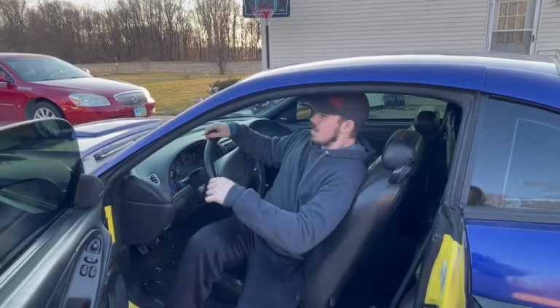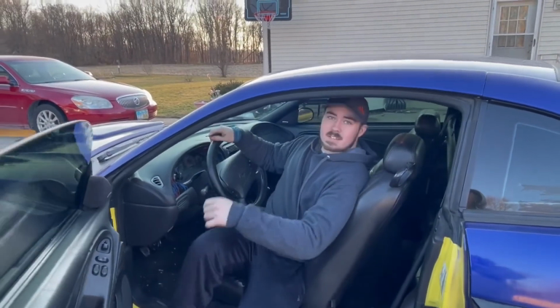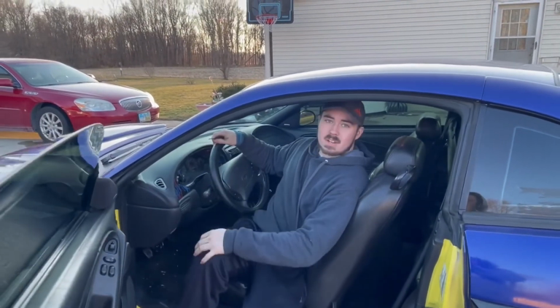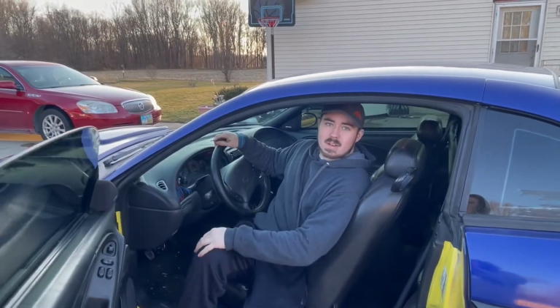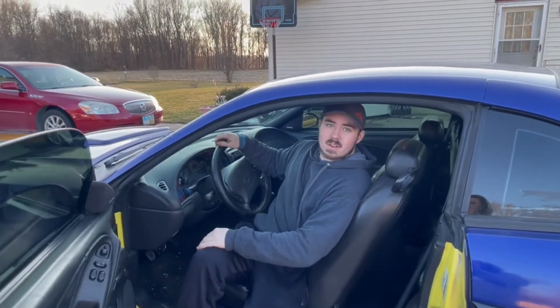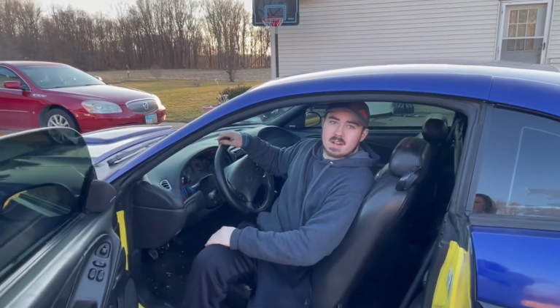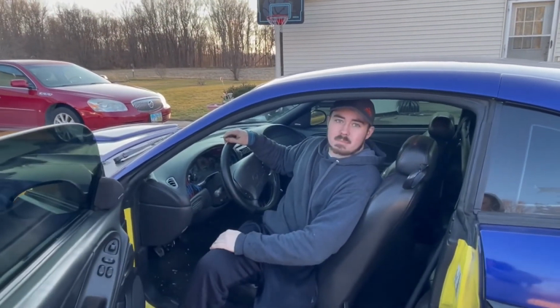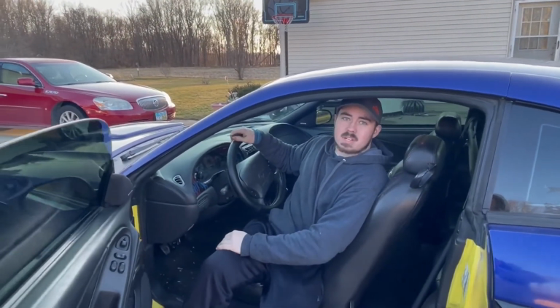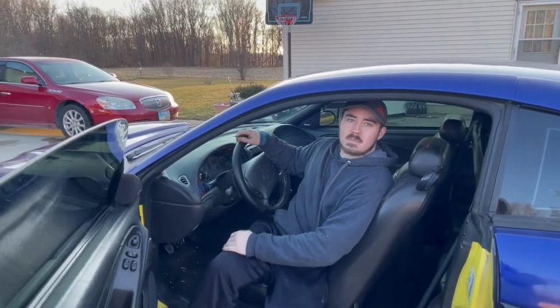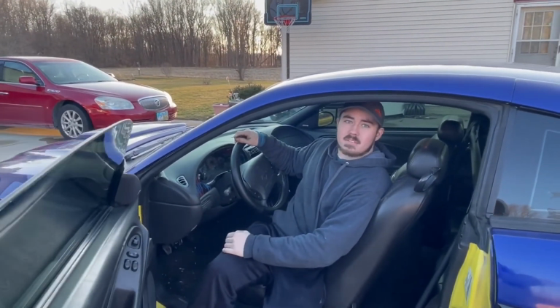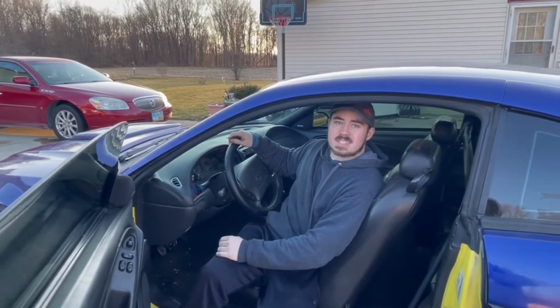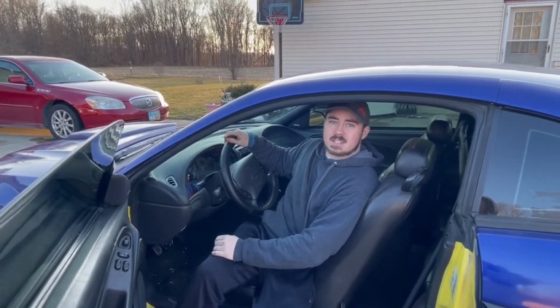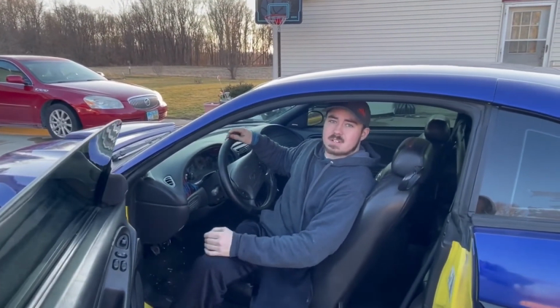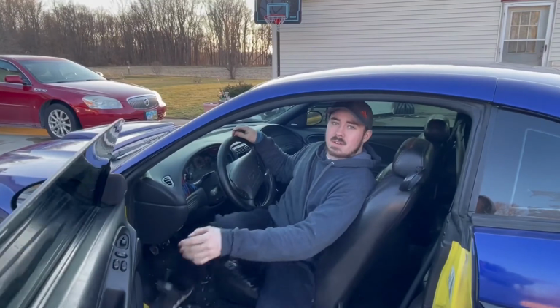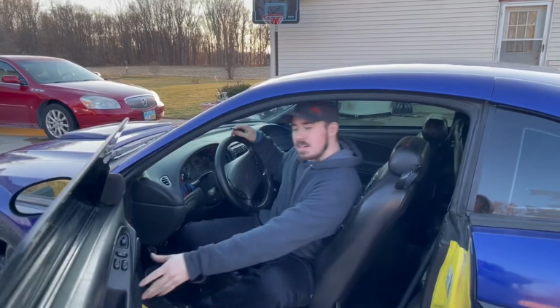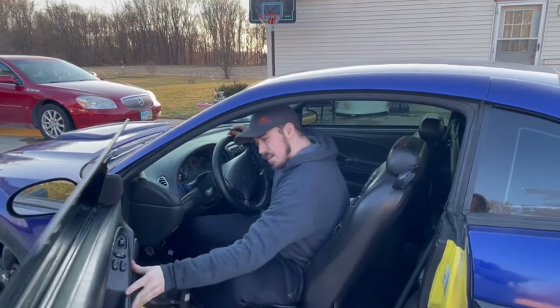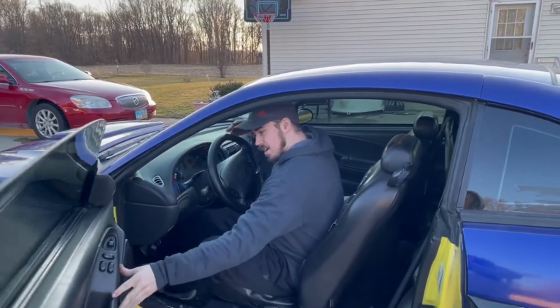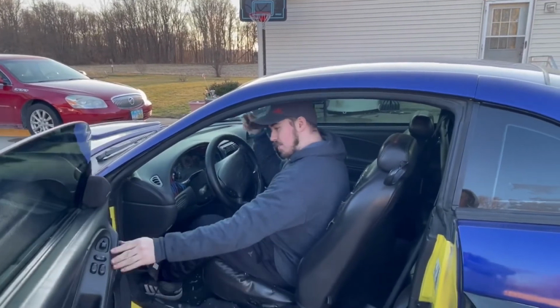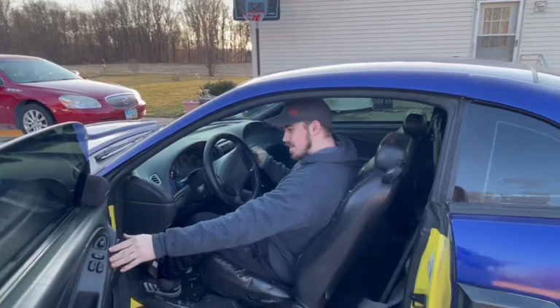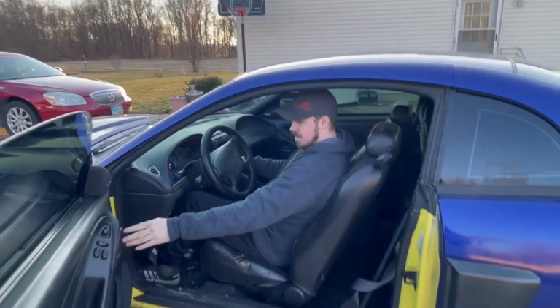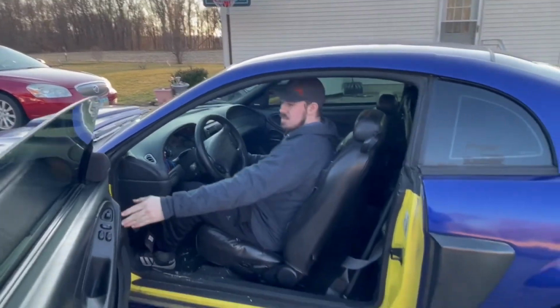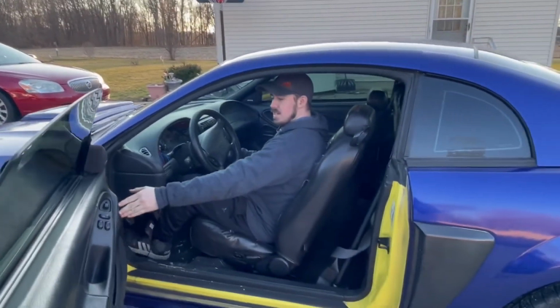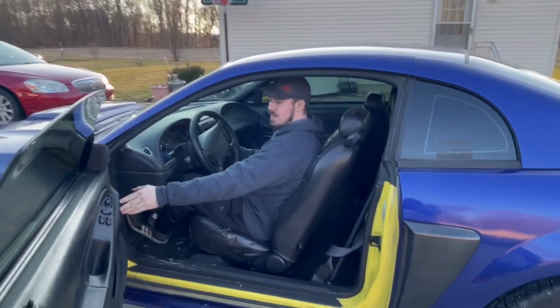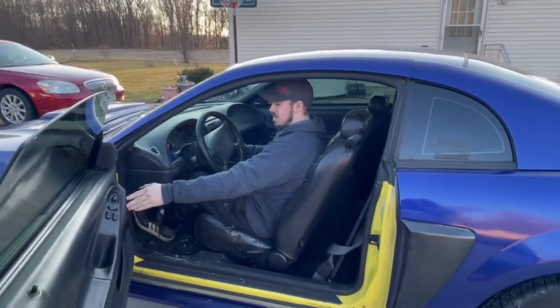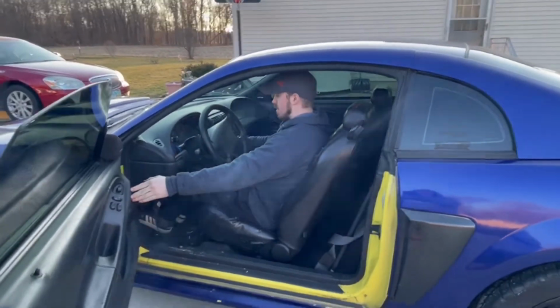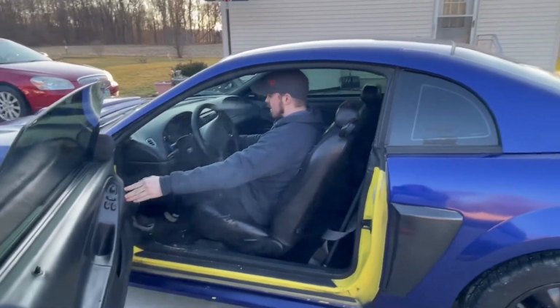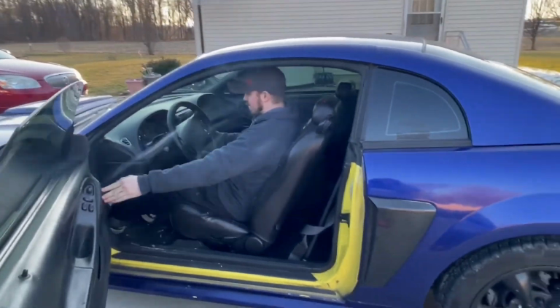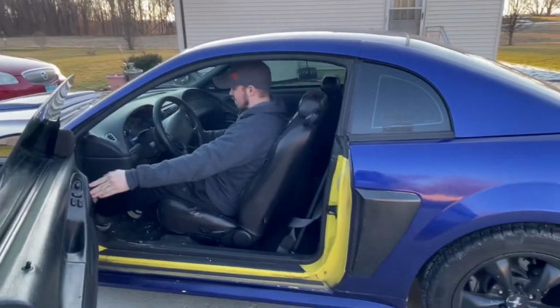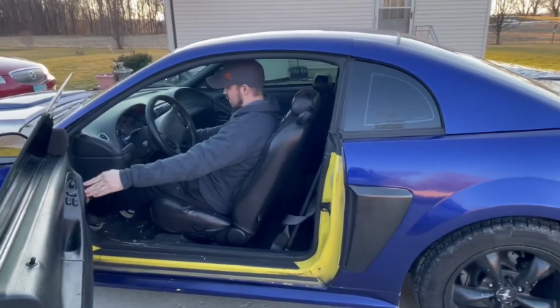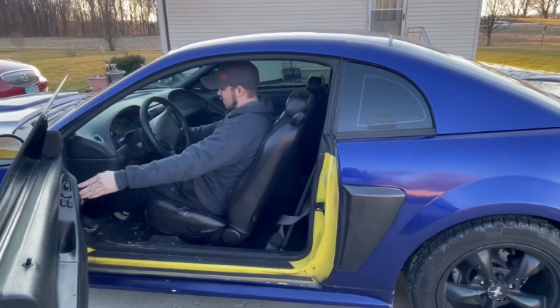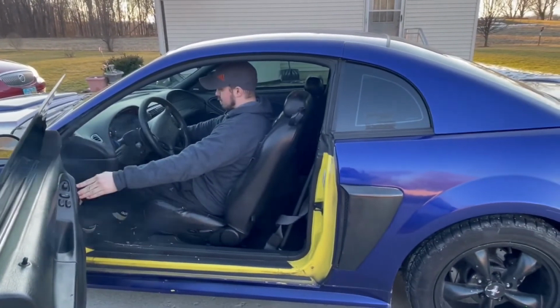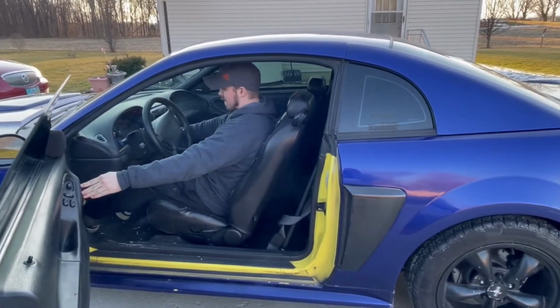In the next video on this car, at some point we're gonna fix the exhaust — it's pretty bad. If you guys want to hear that, you'll see it in that video too.